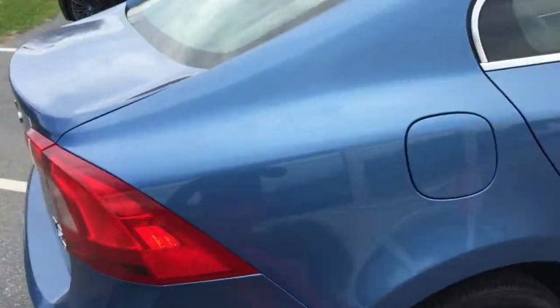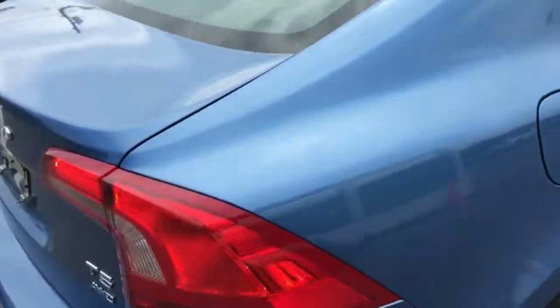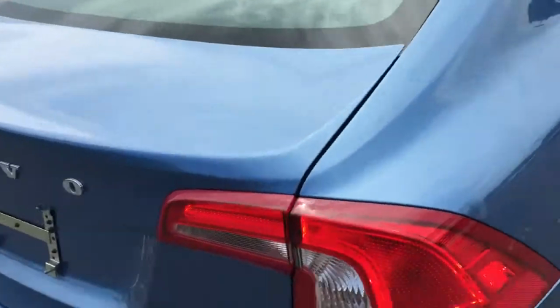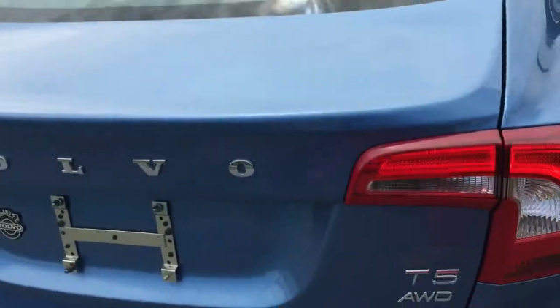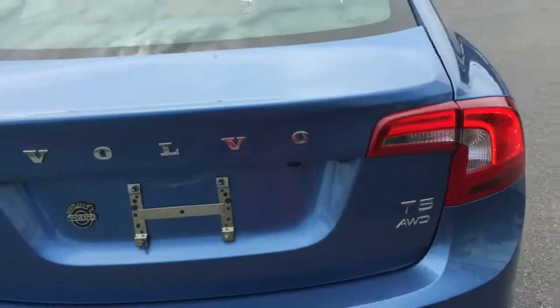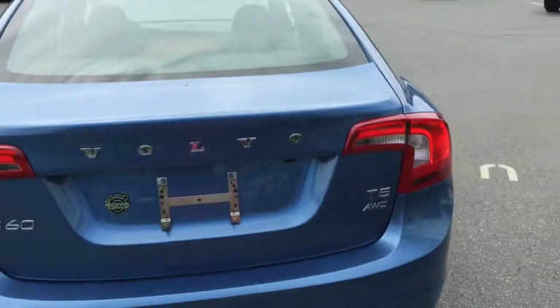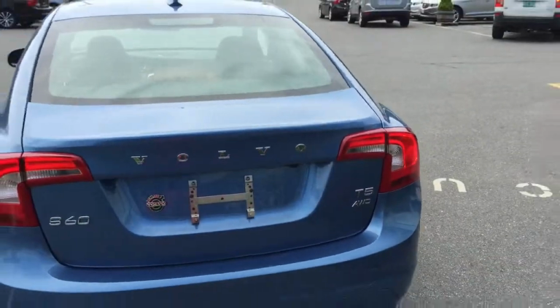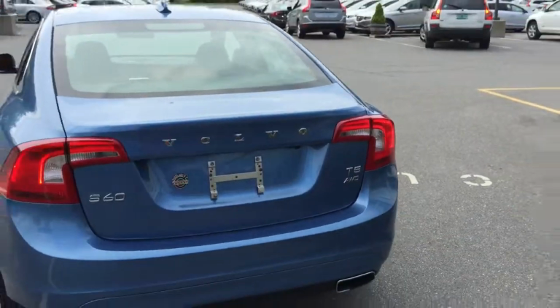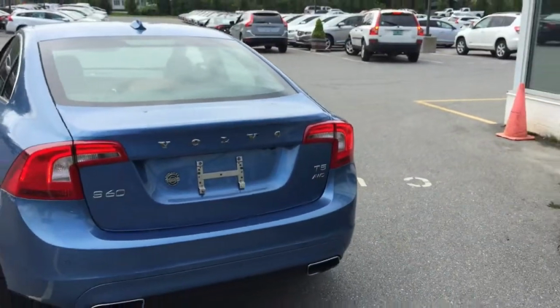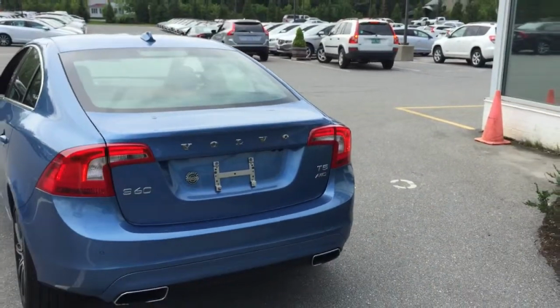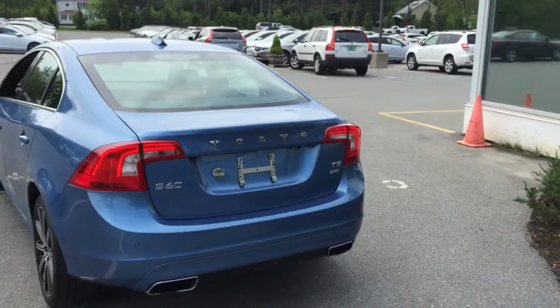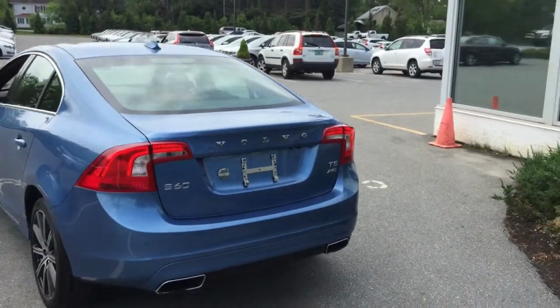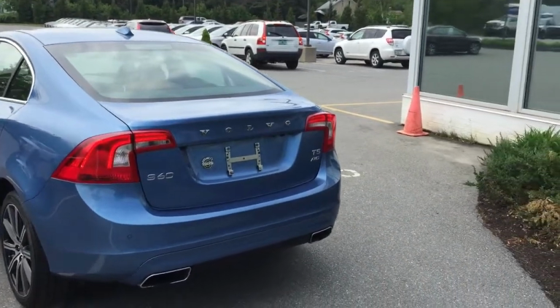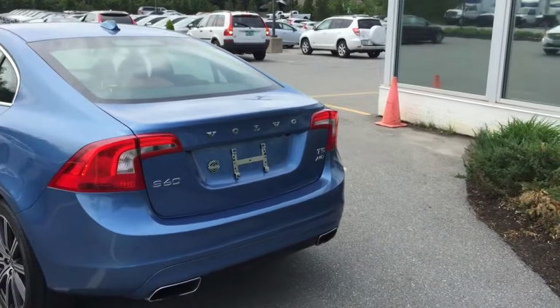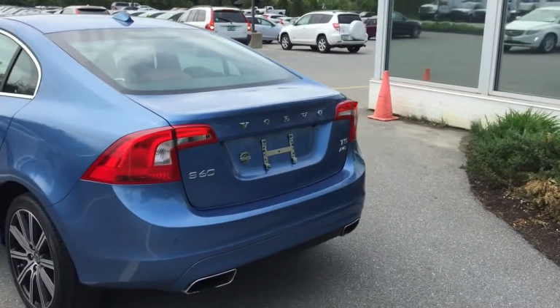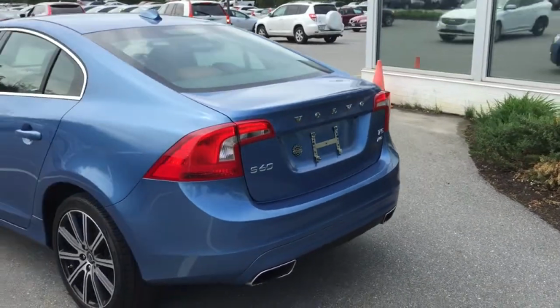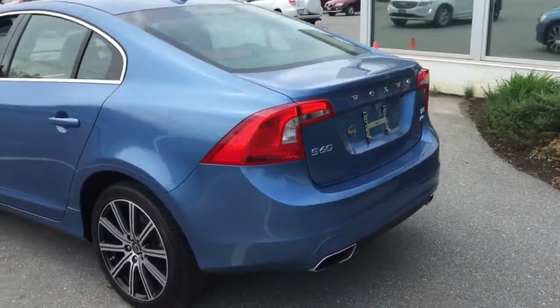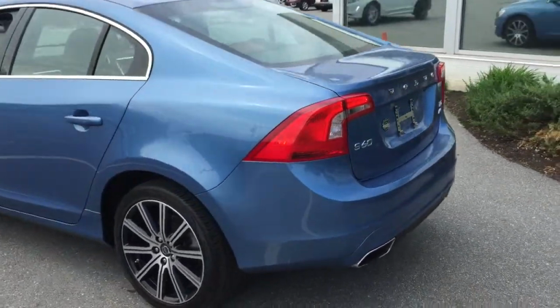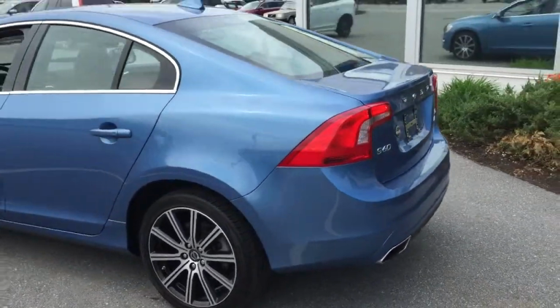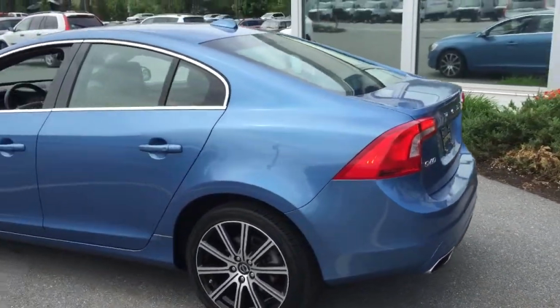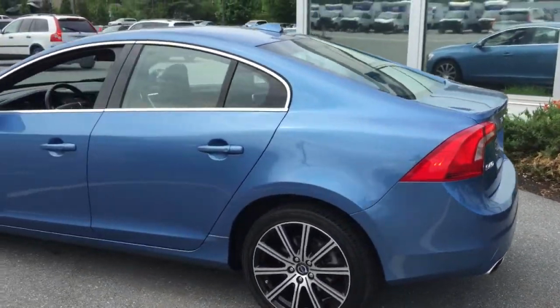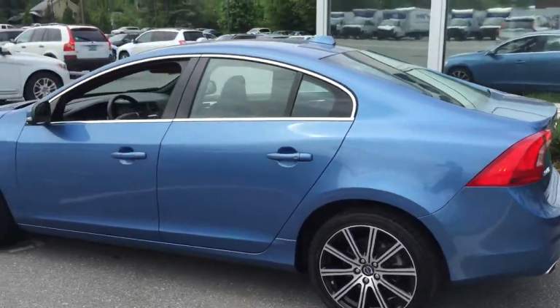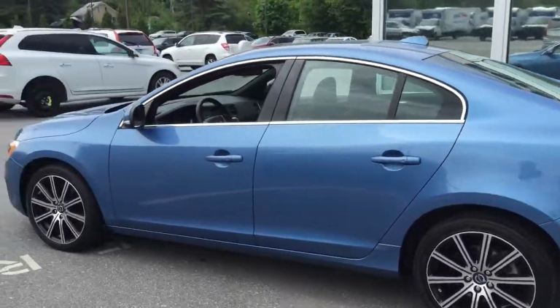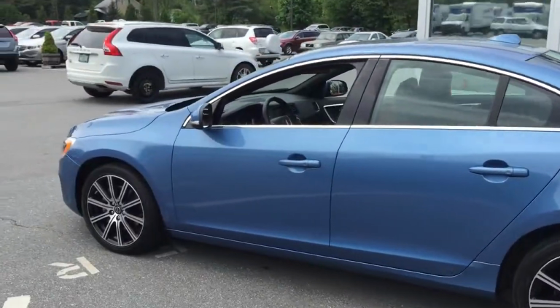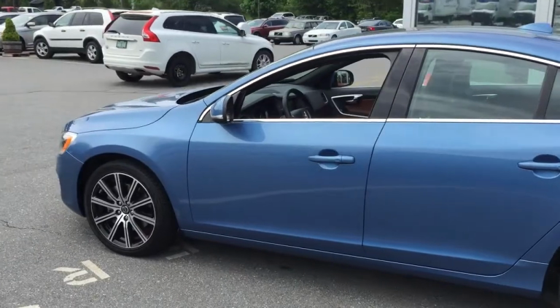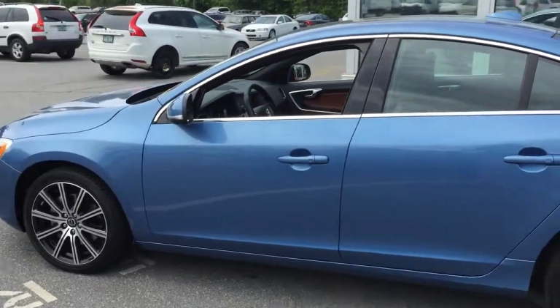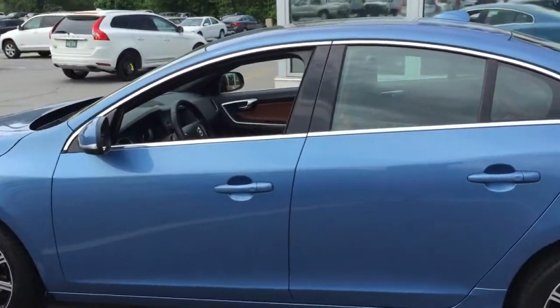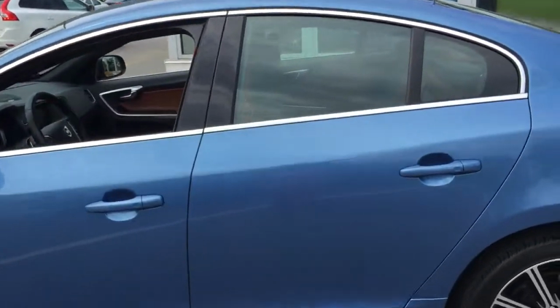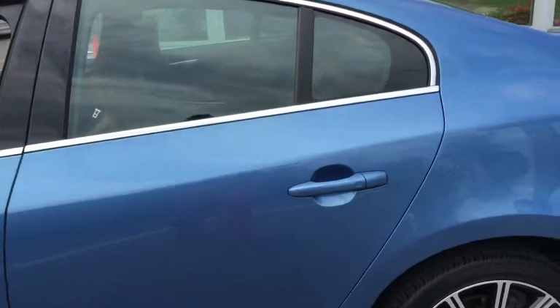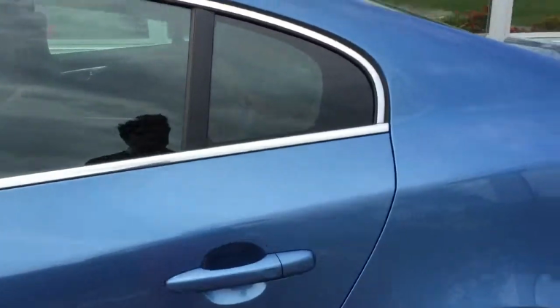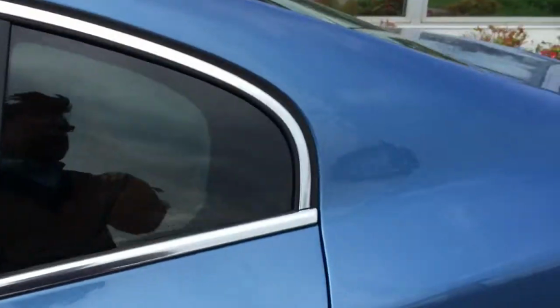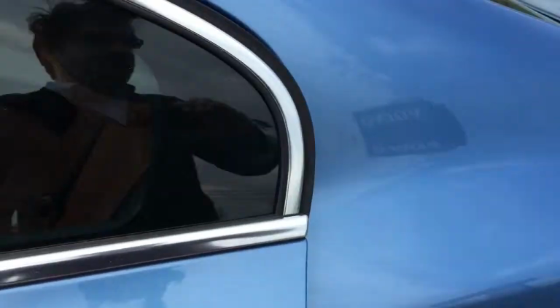This car is in immaculate condition. It is a T5 all-wheel drive, five-cylinder turbocharged, all-wheel drive, with backup camera and front and rear park assist that comes with the BLIS package. Again, the car is in showroom condition — not a single dent, ding, scrape, nothing. It's perfect.